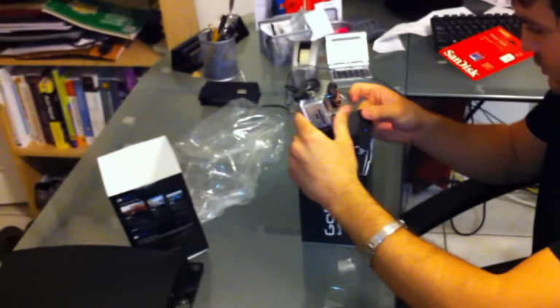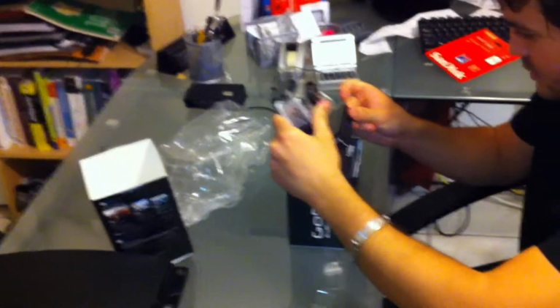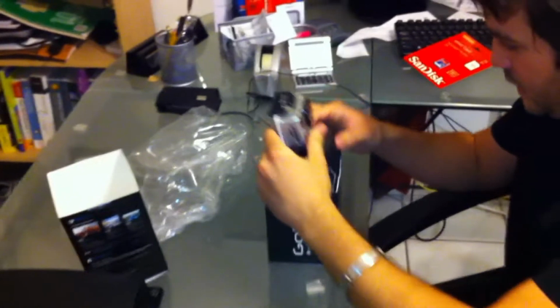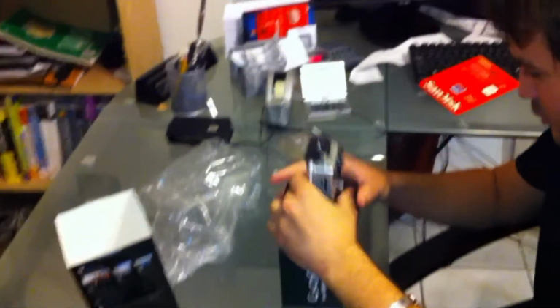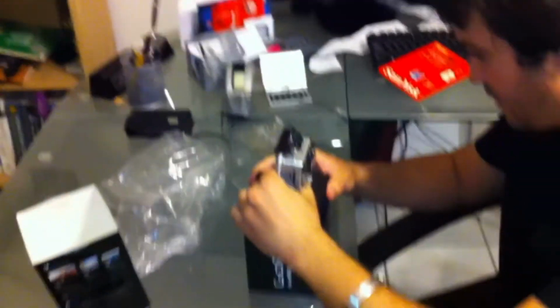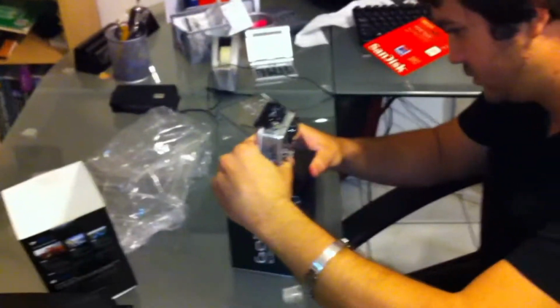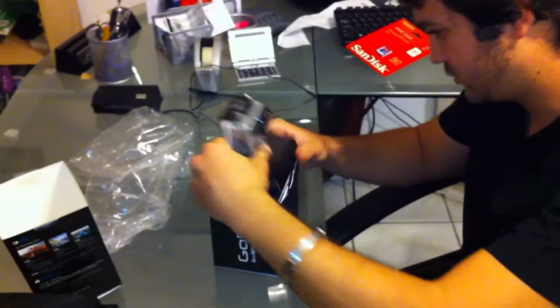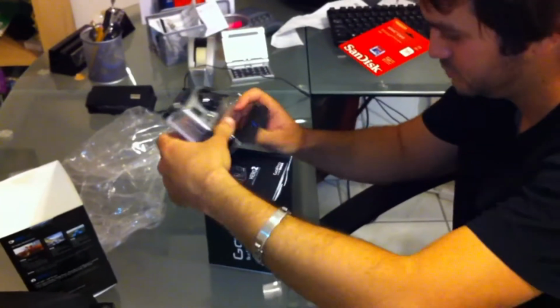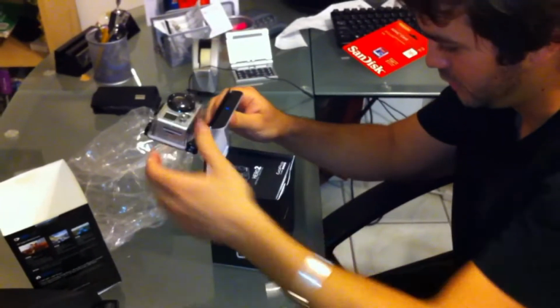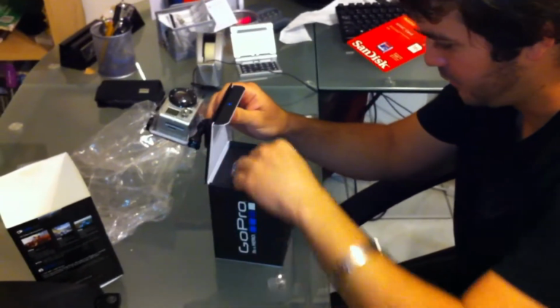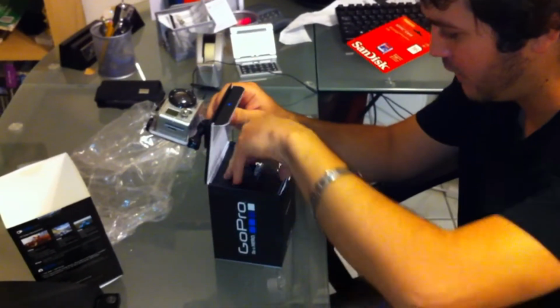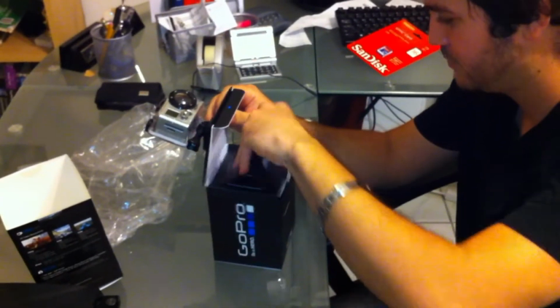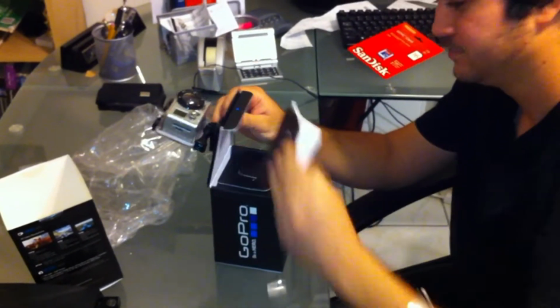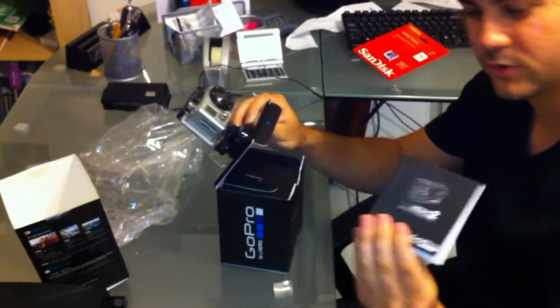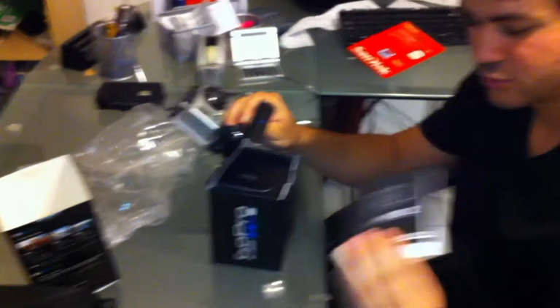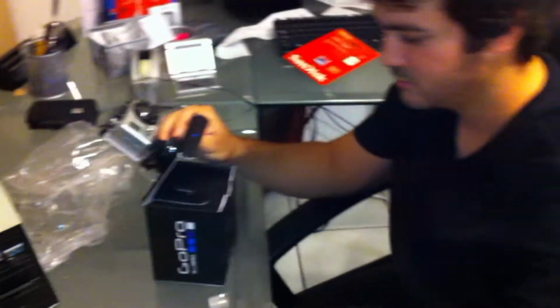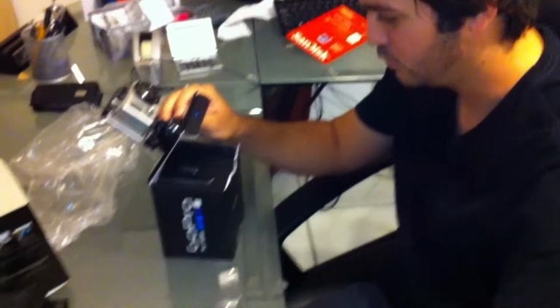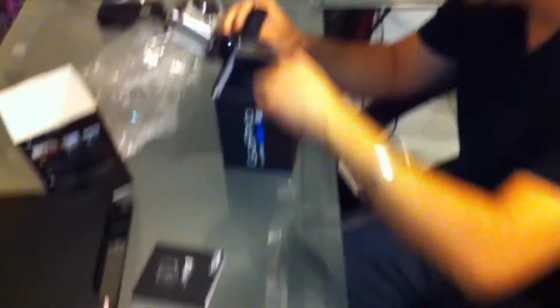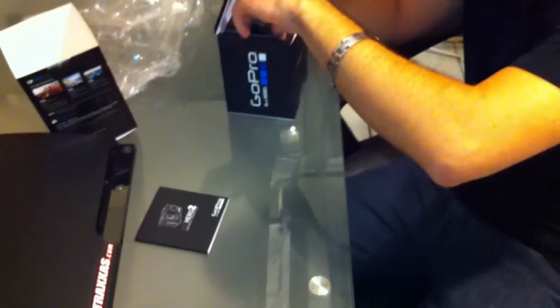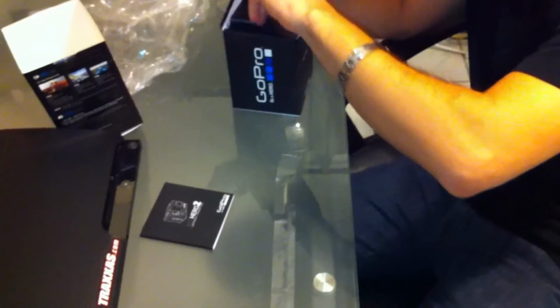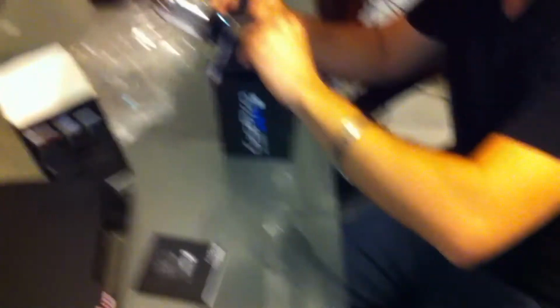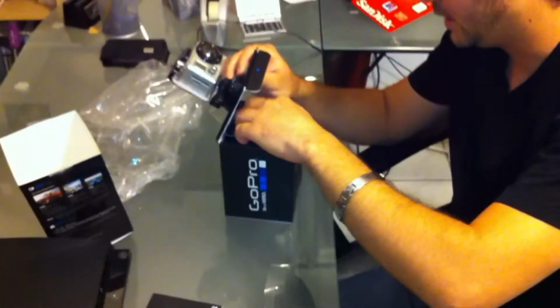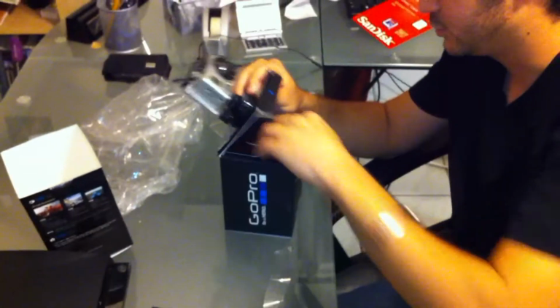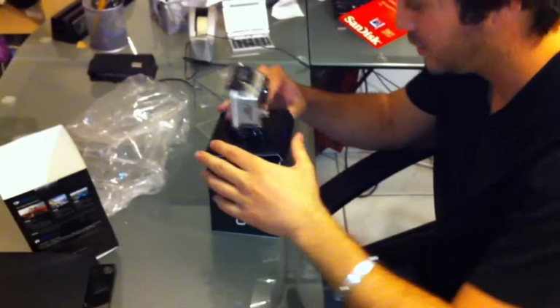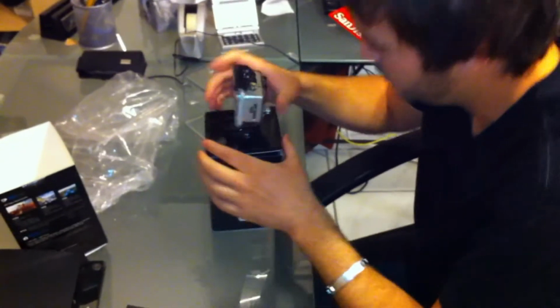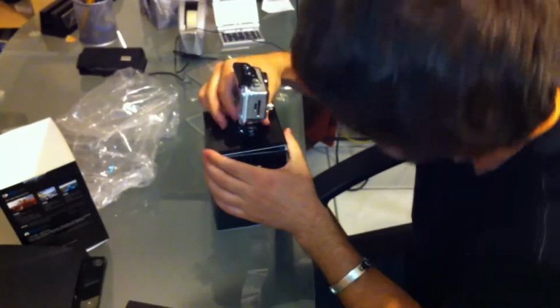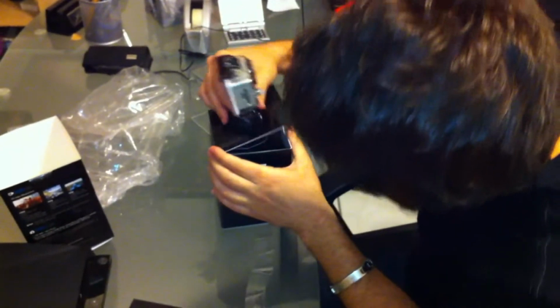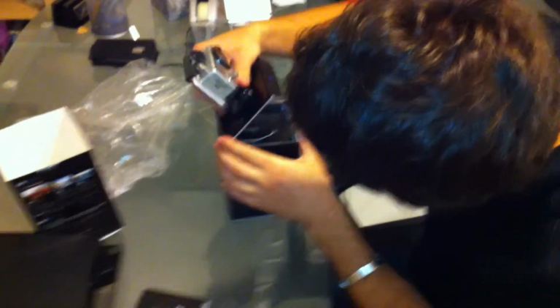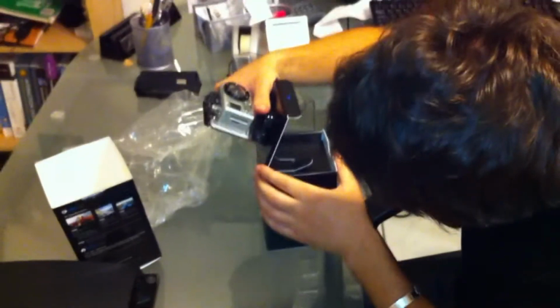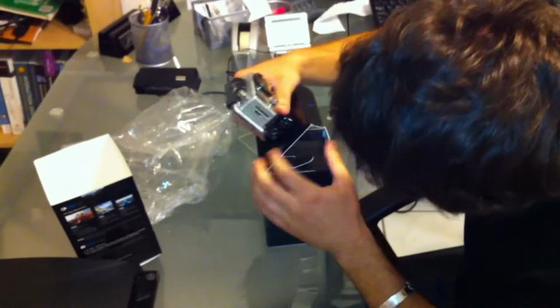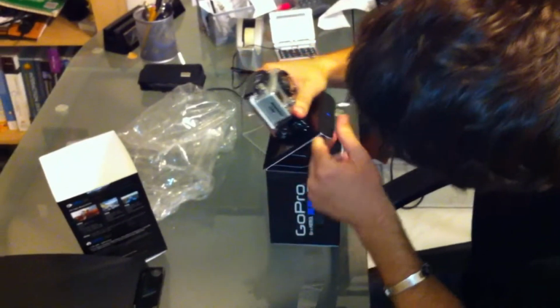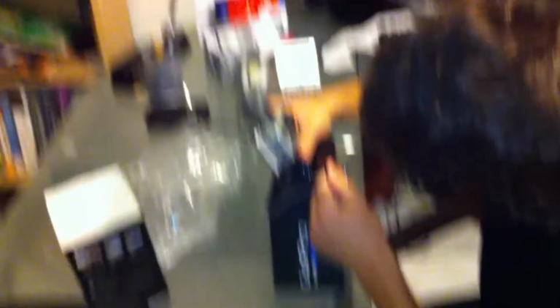It has a little lid here where the camera talks to — I guess I'll figure it out later. It's an instruction booklet. And the accessories are out here, but let's see how we can attach this.